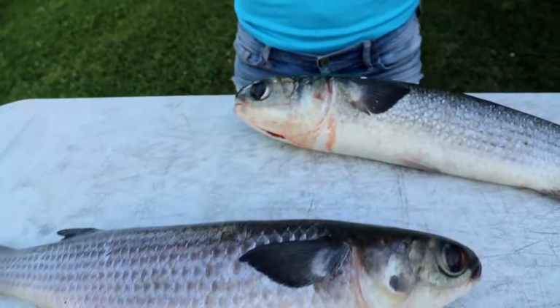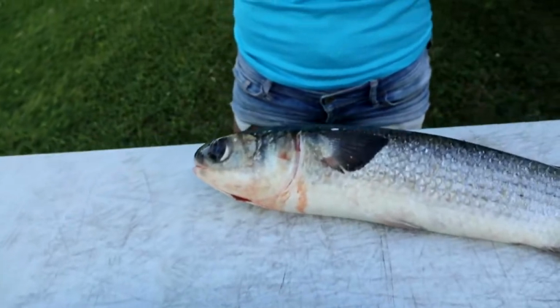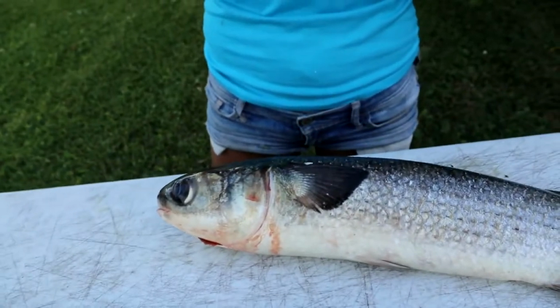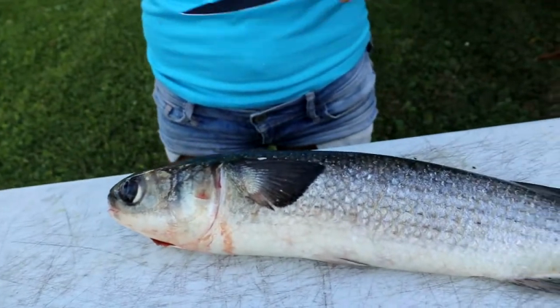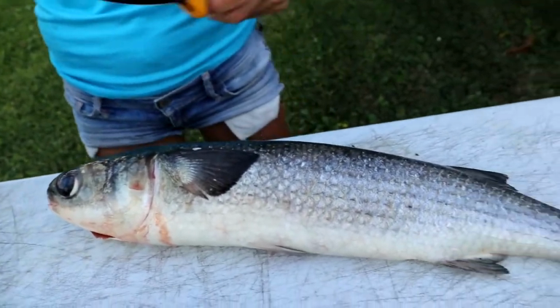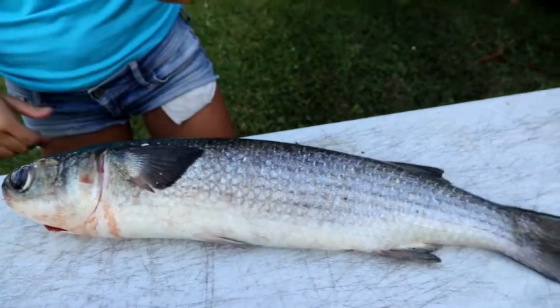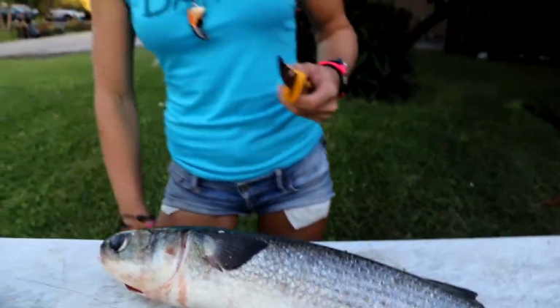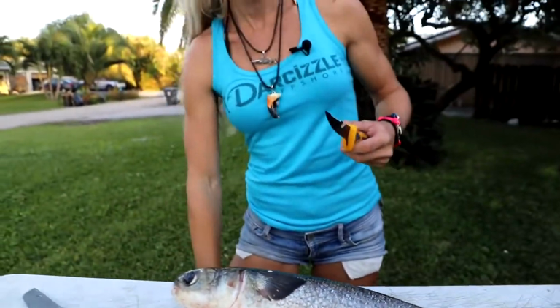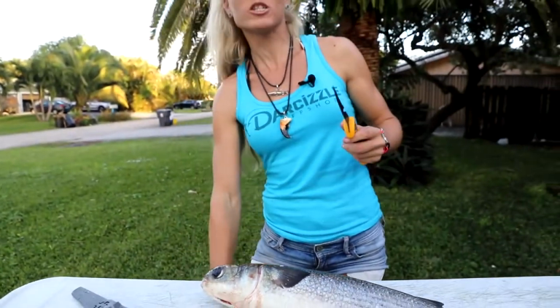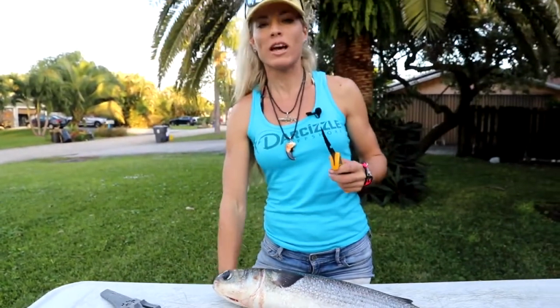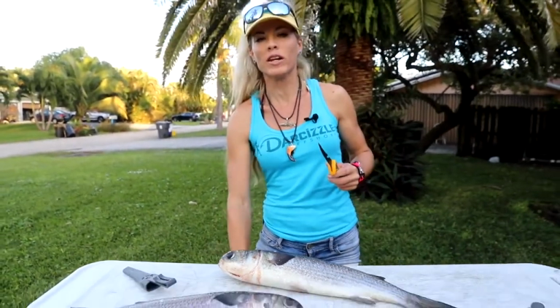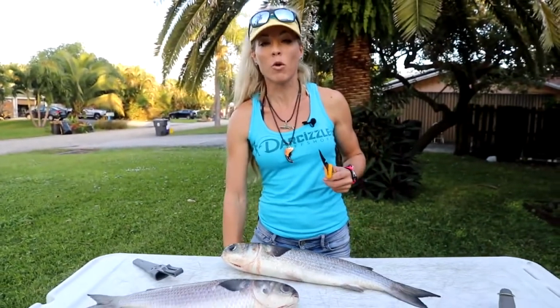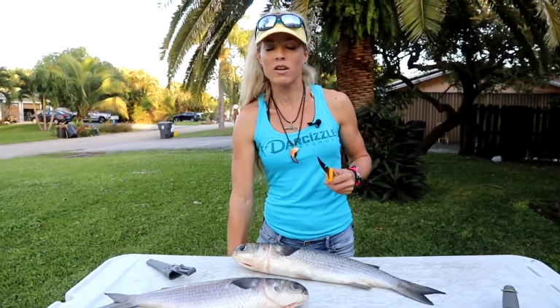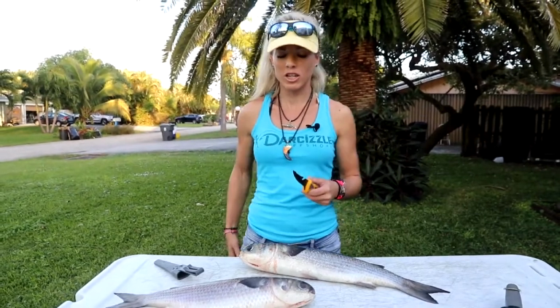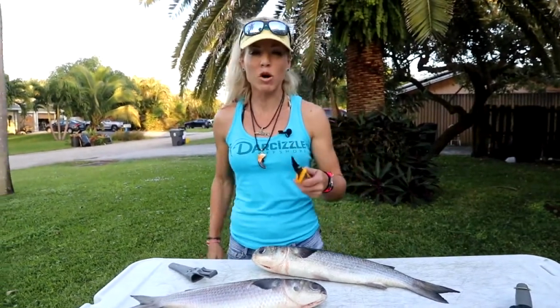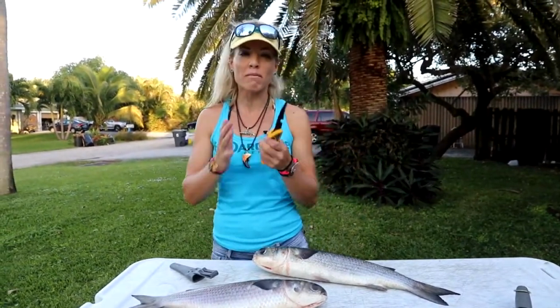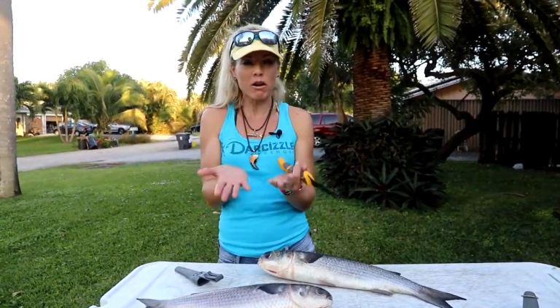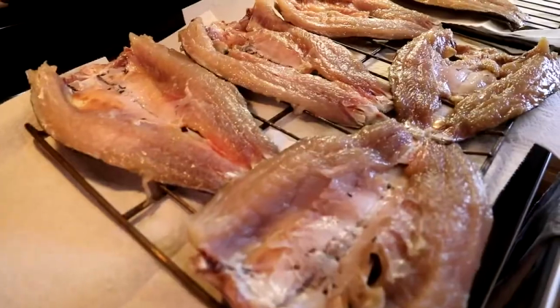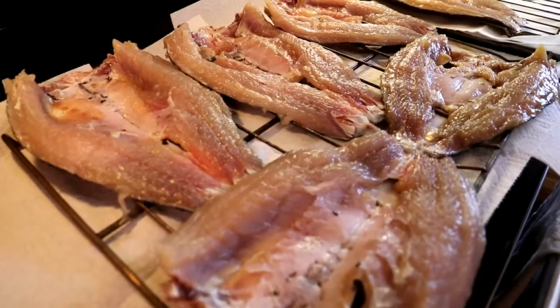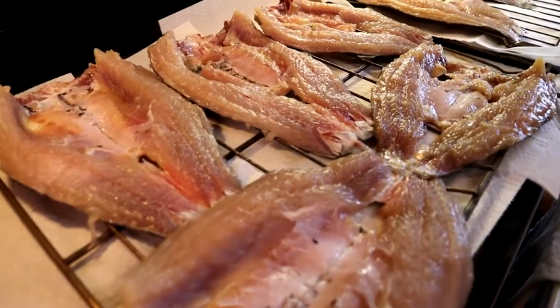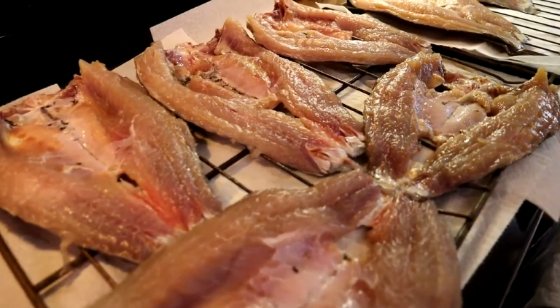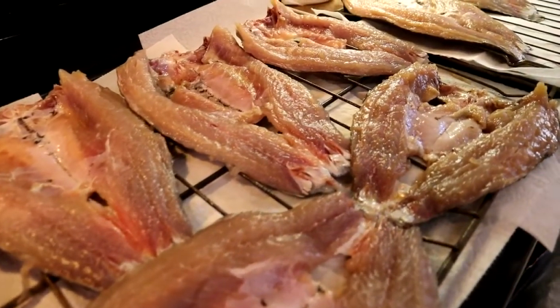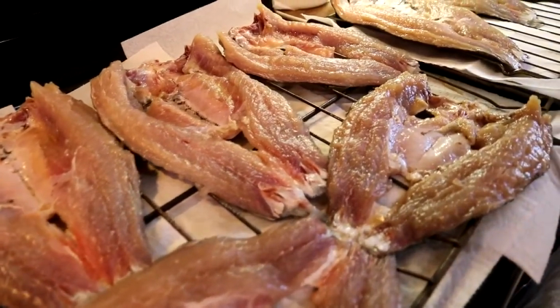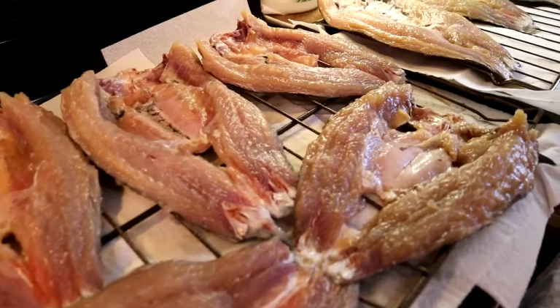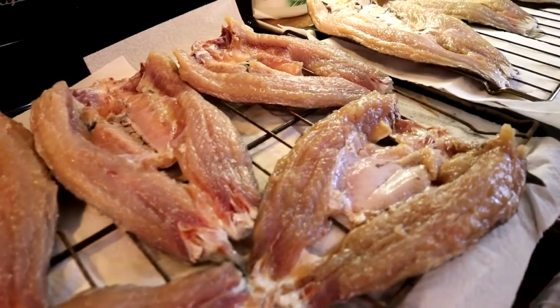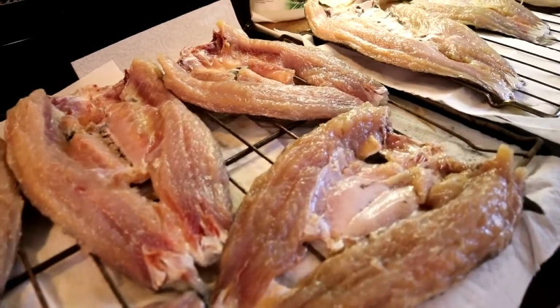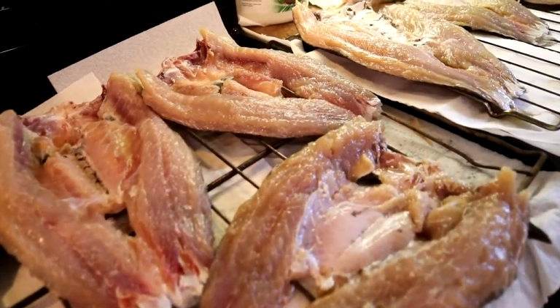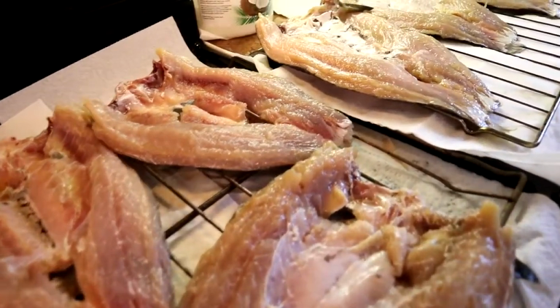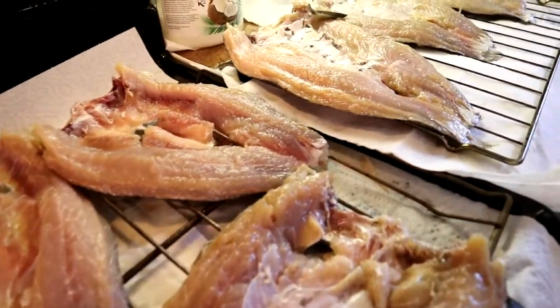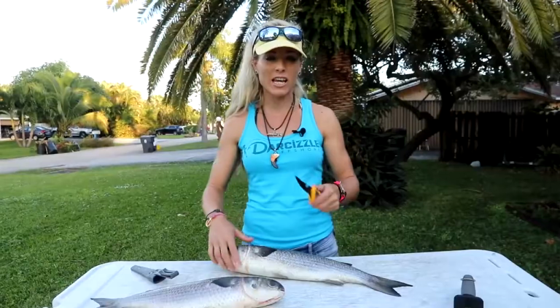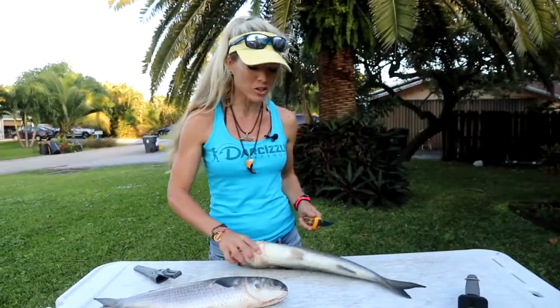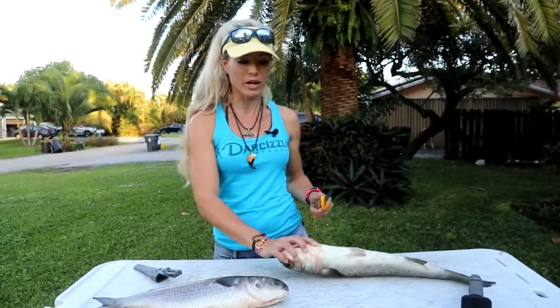I'm going to fillet these mullets the traditional way you would in Florida, which is smoked mullet, butterflied and boneless. You're probably wondering what that is — it's gonna be slightly different than I would normally fillet any other fish, so here we go.